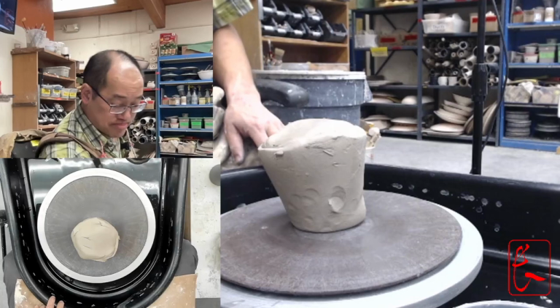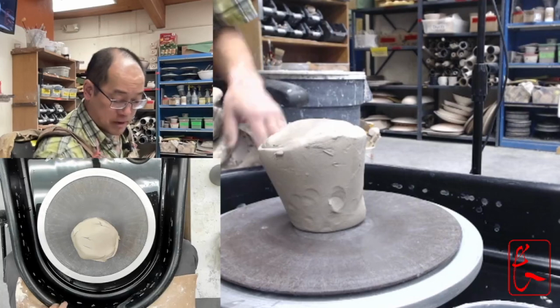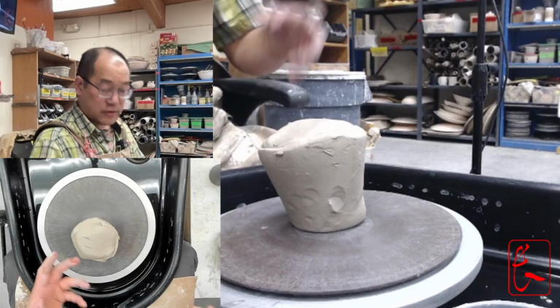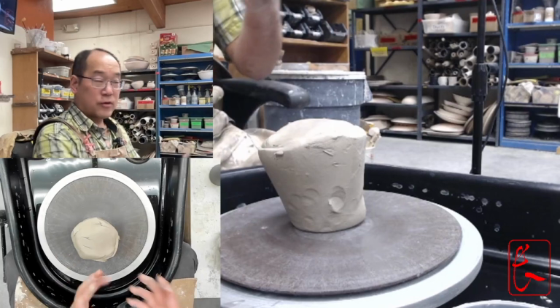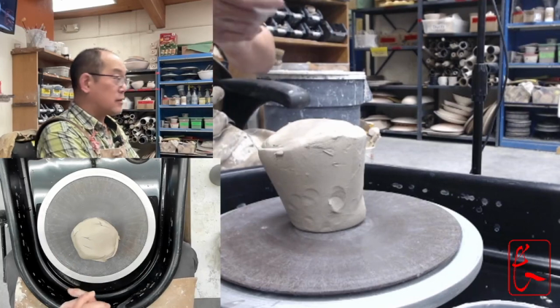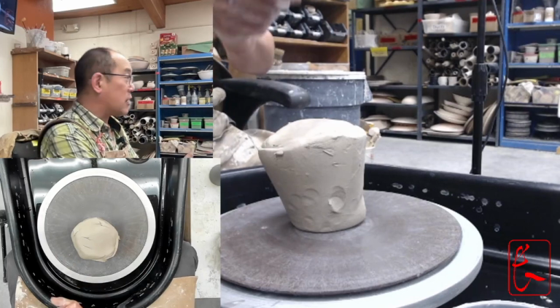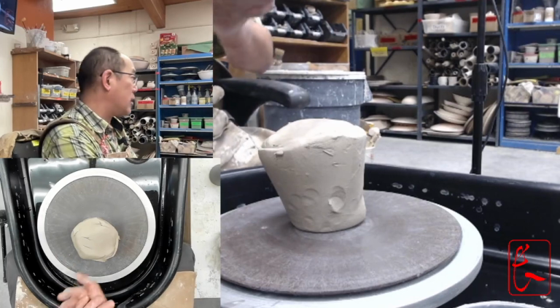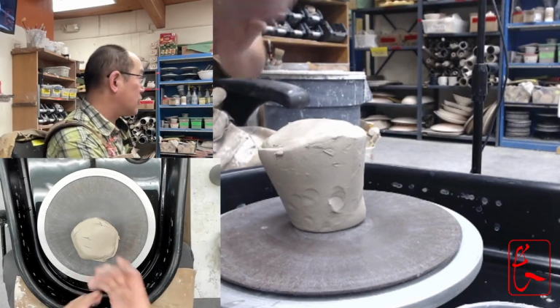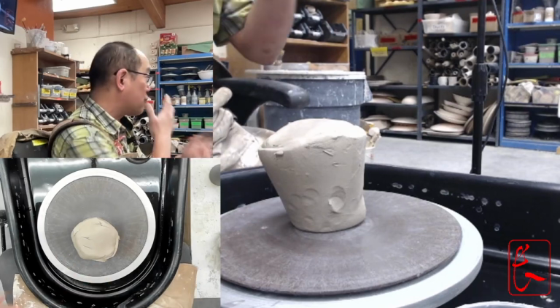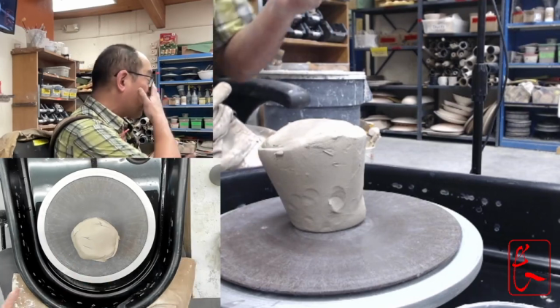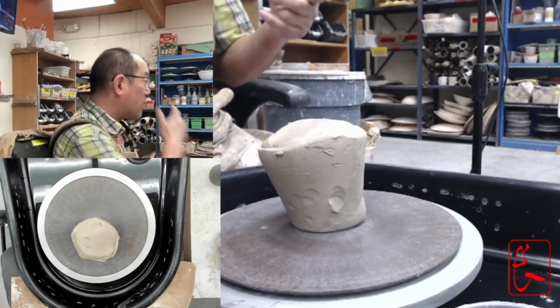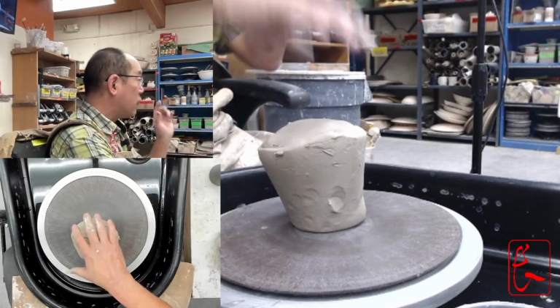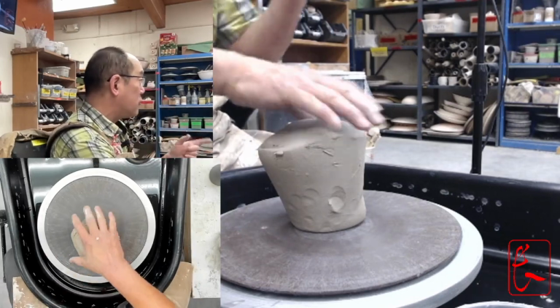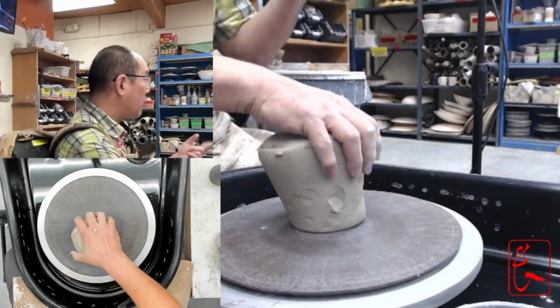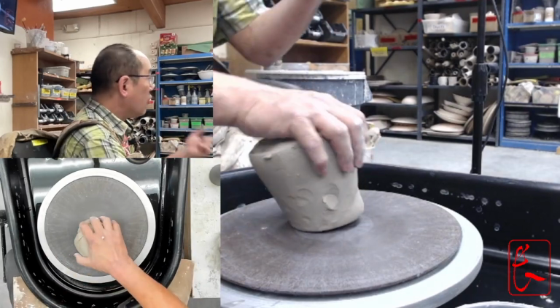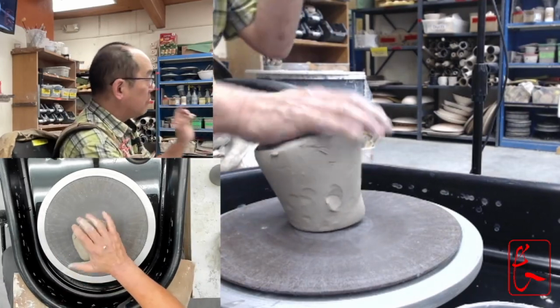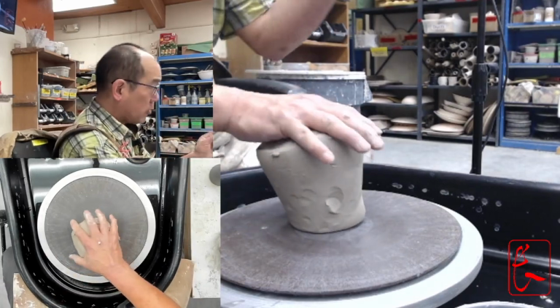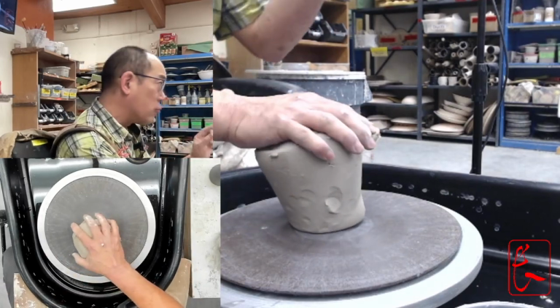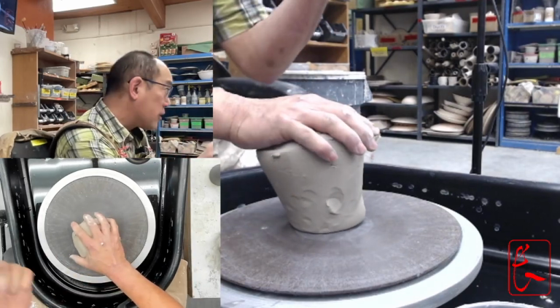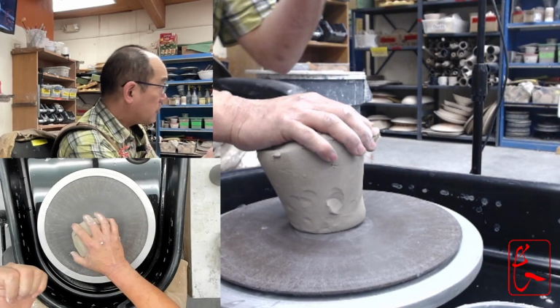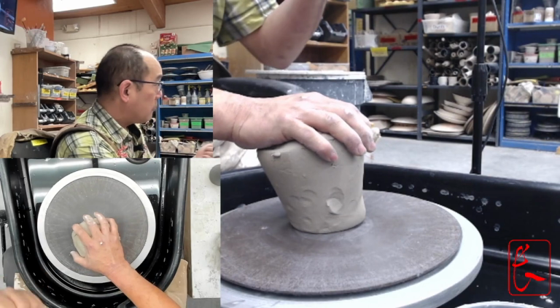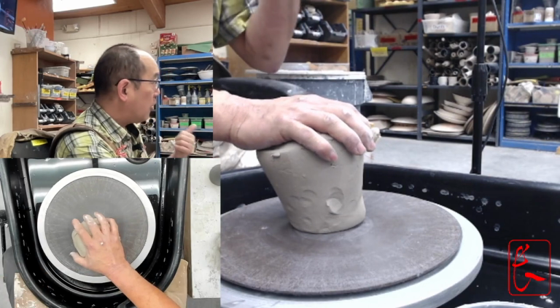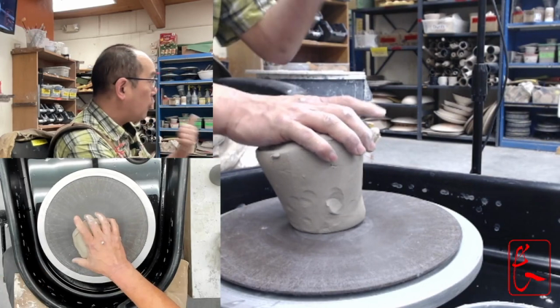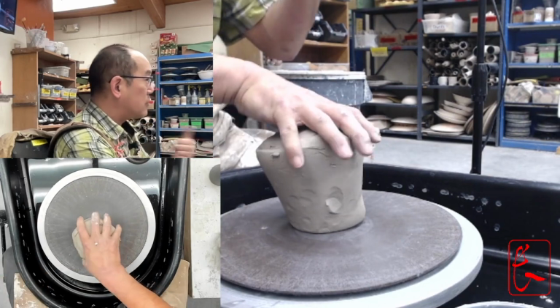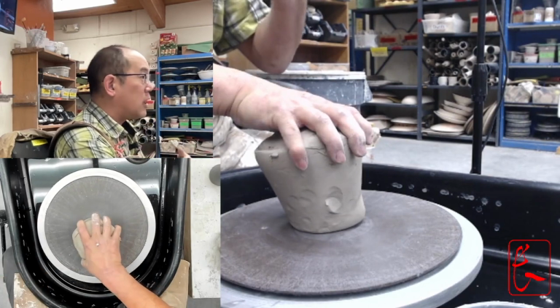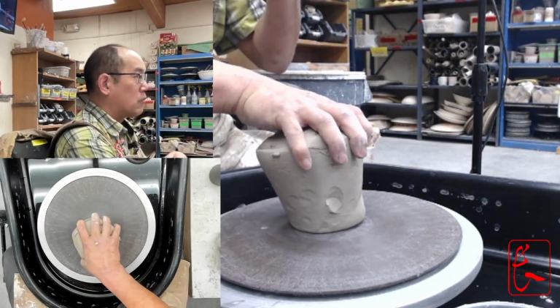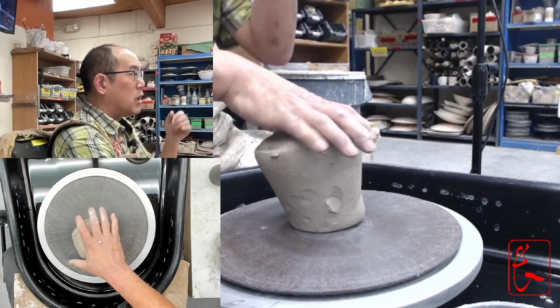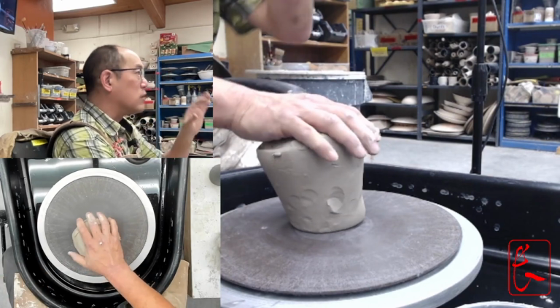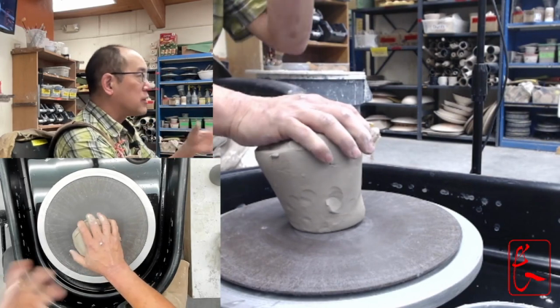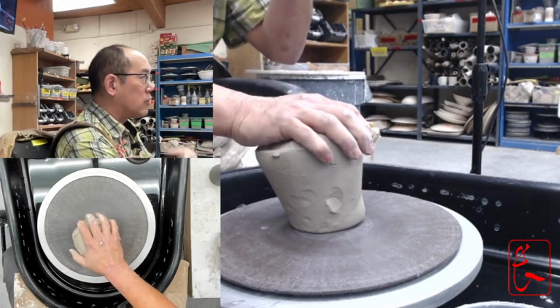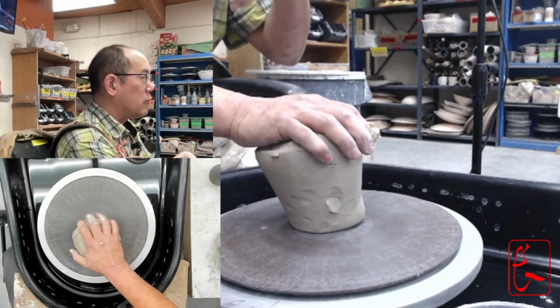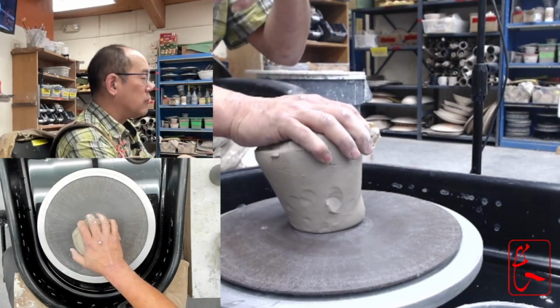All right, so let's talk about actually throwing a cup. First of all, we've been throwing with reclaimed clay — all this time since we started working on the wheel.